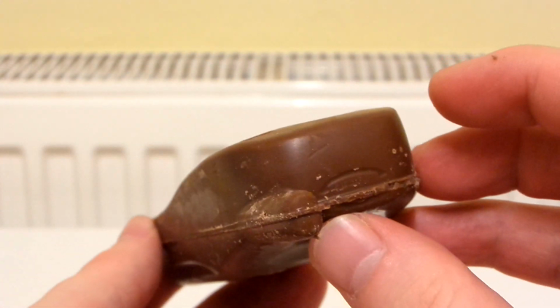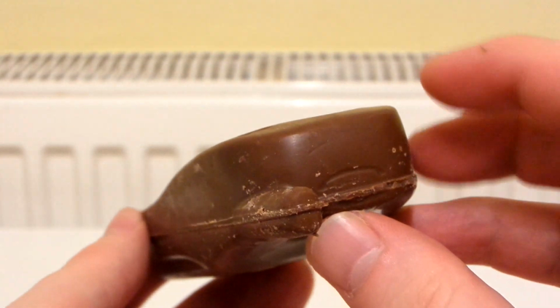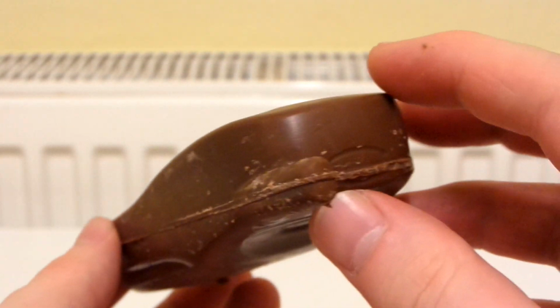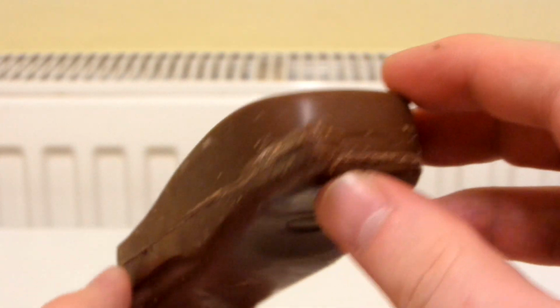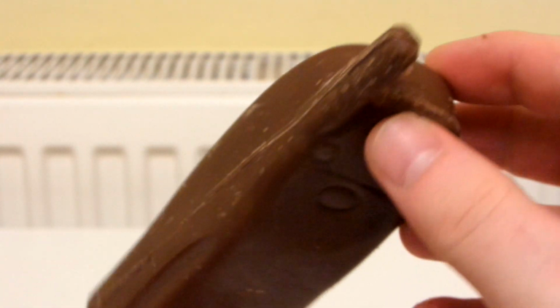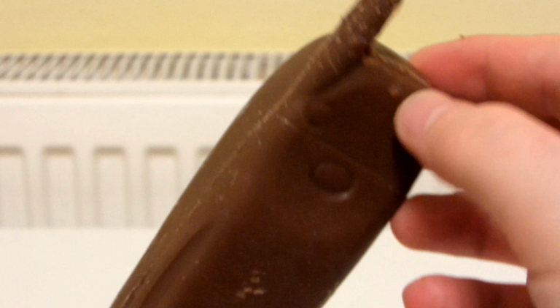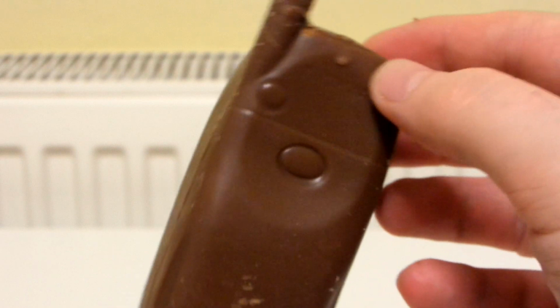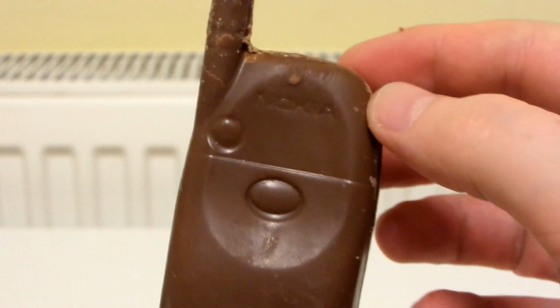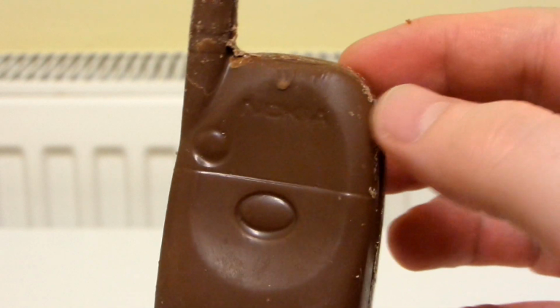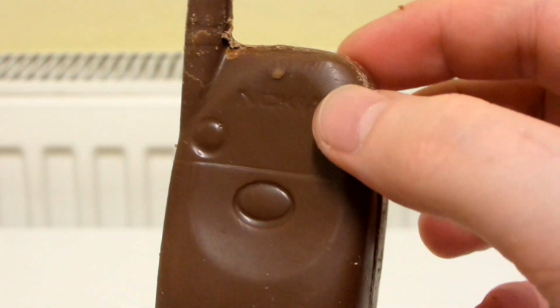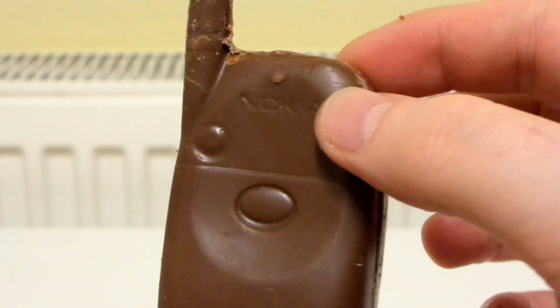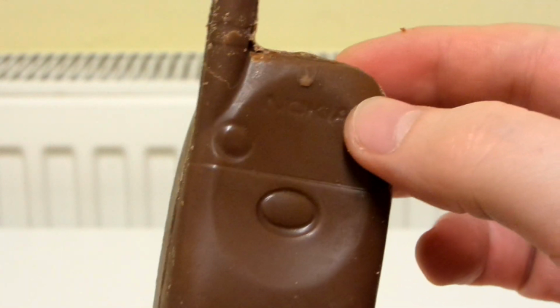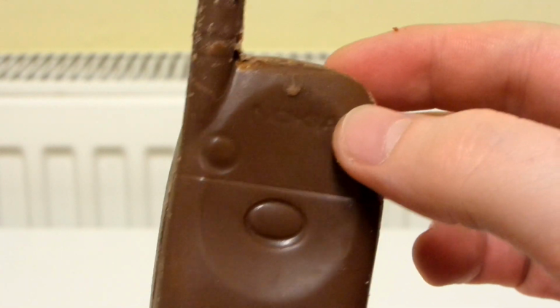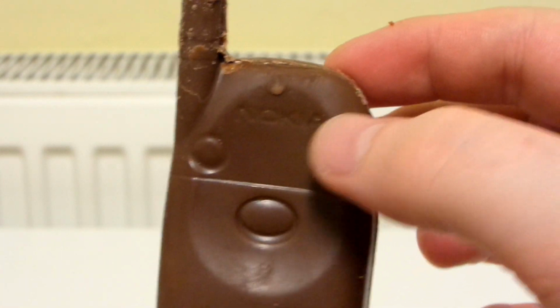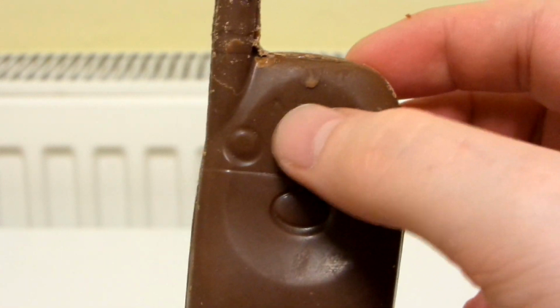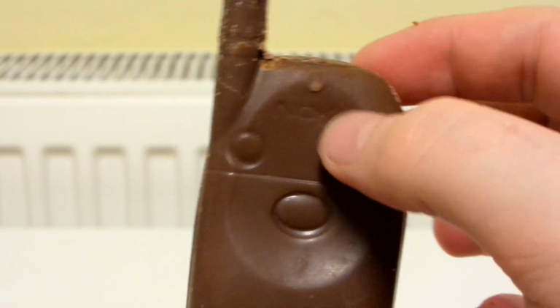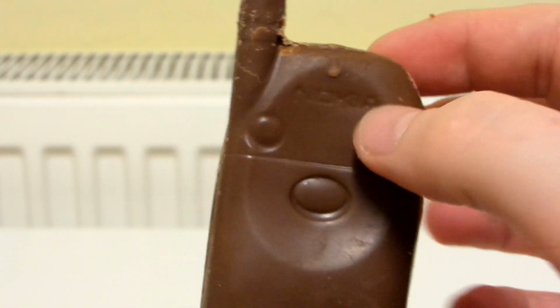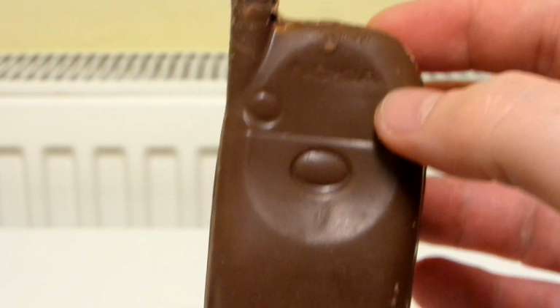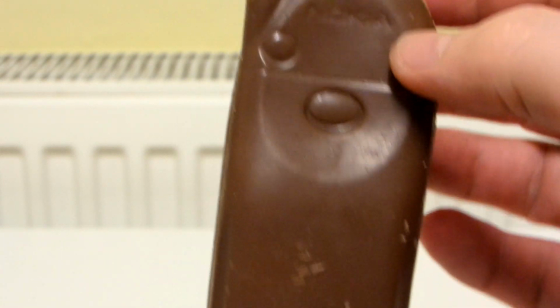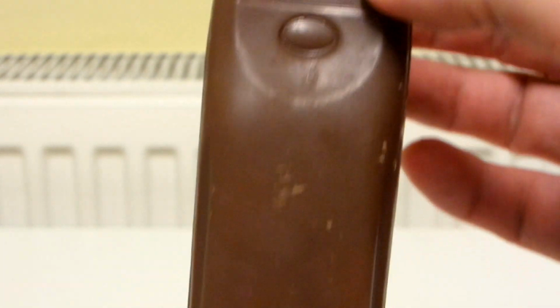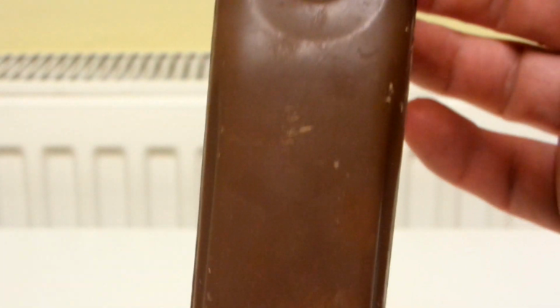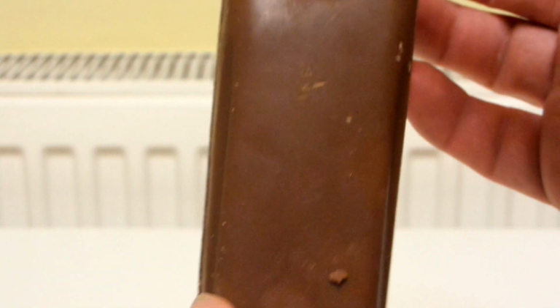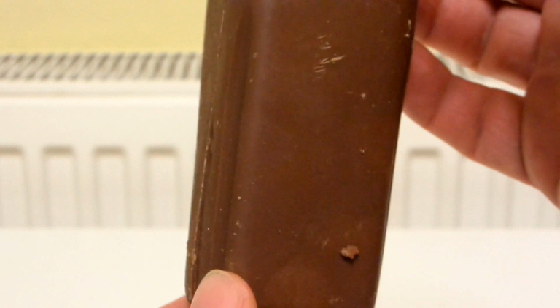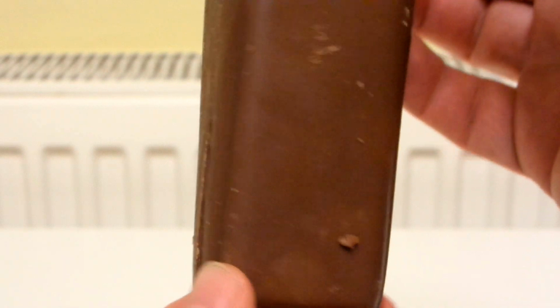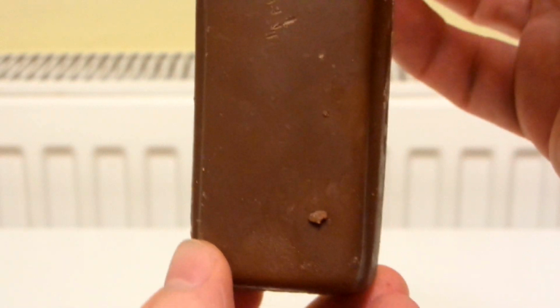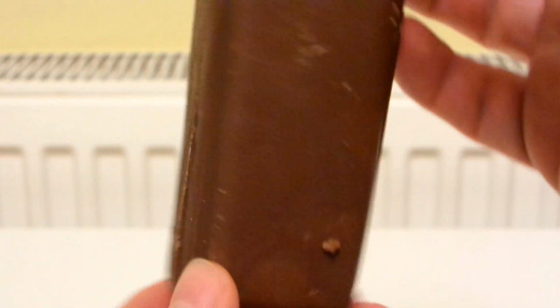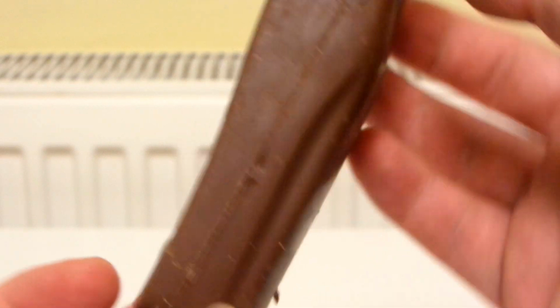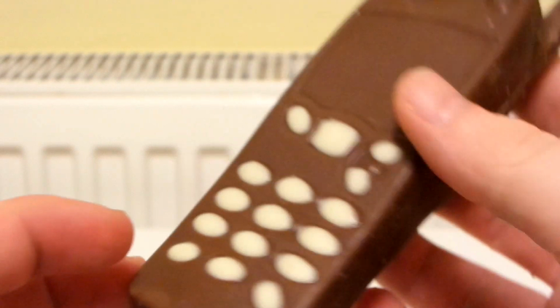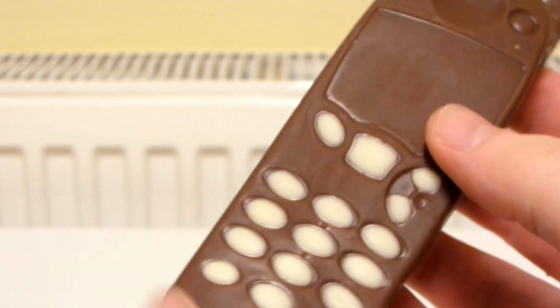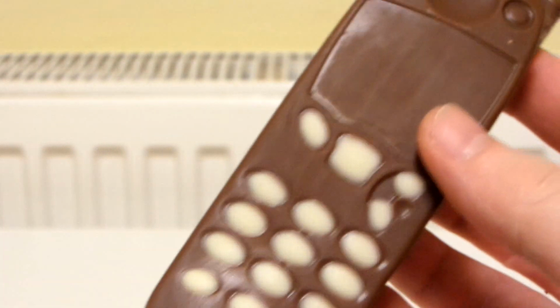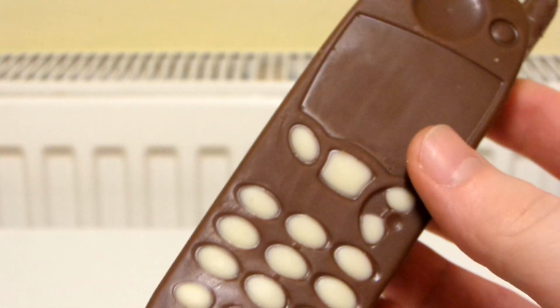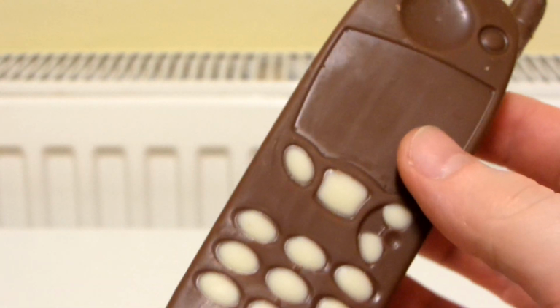There are your buttons — white chocolate buttons. This is really cool. Nokia used to be a popular brand in the late 90s and early 2000s.